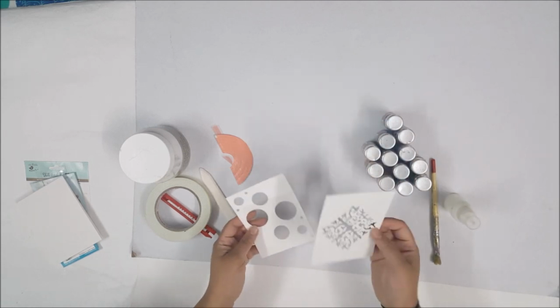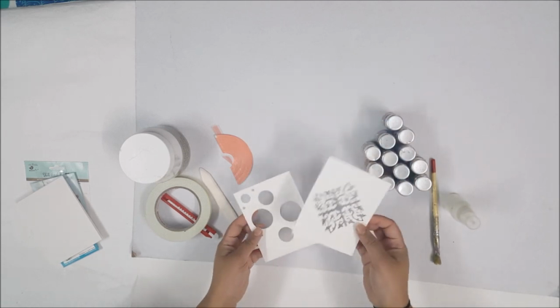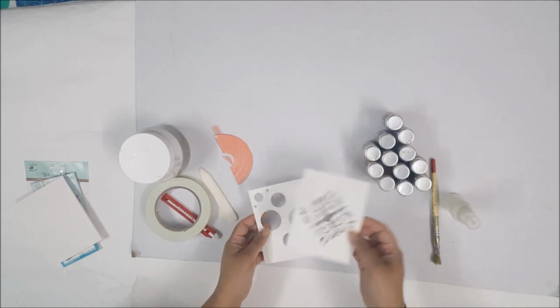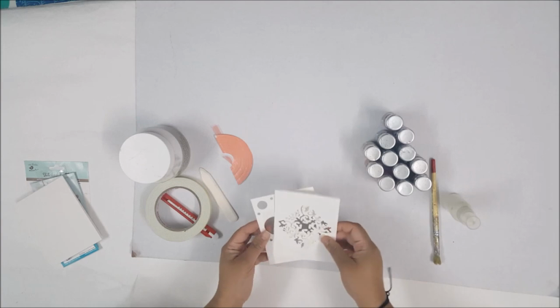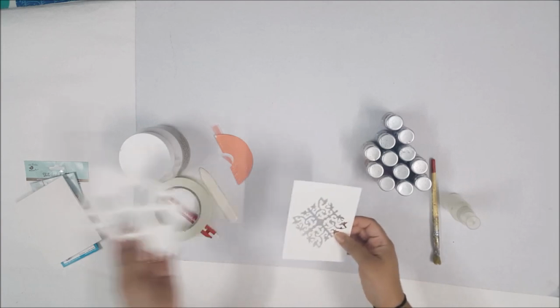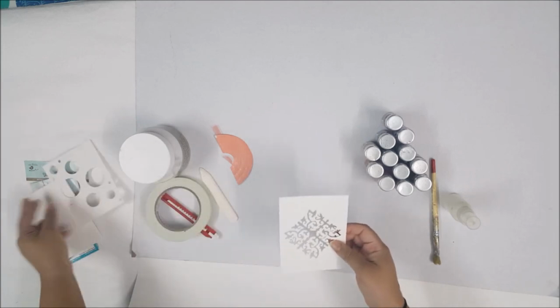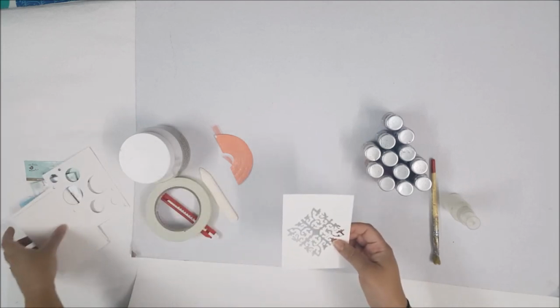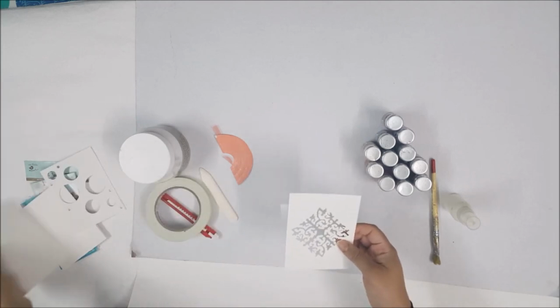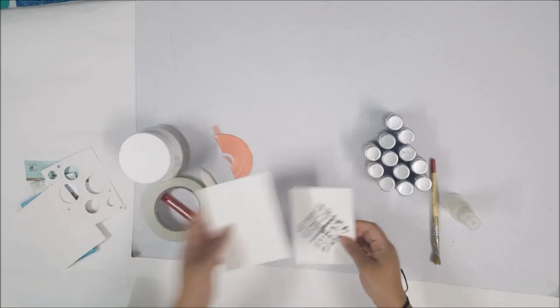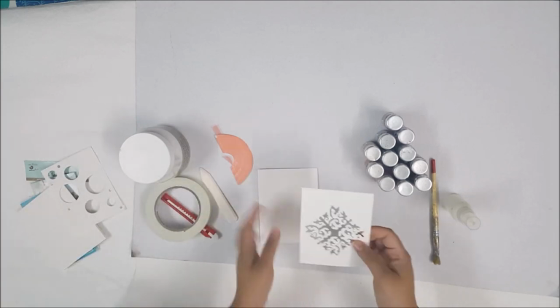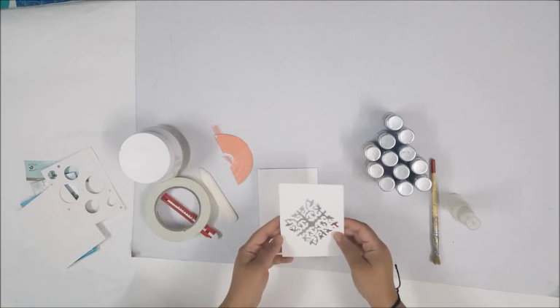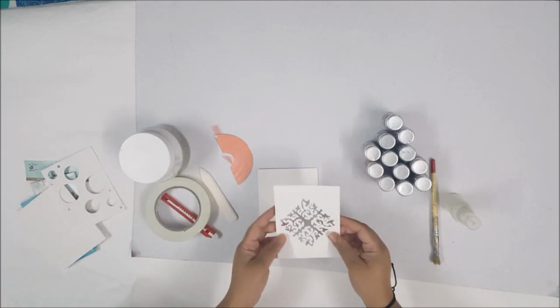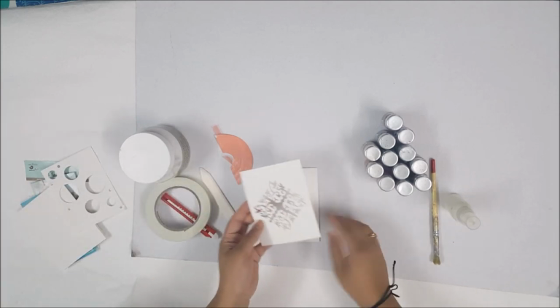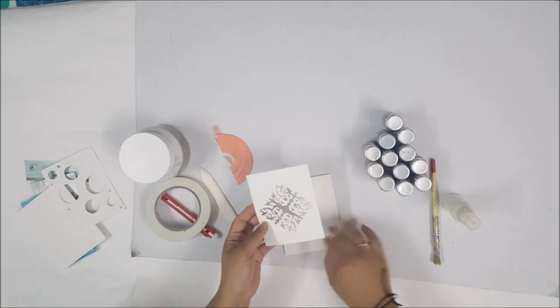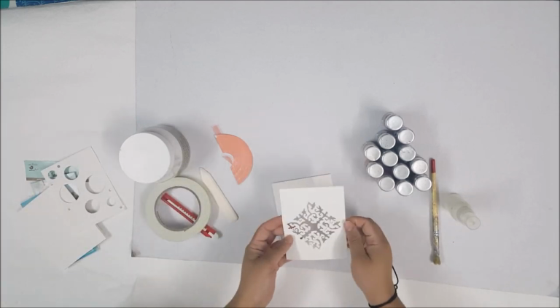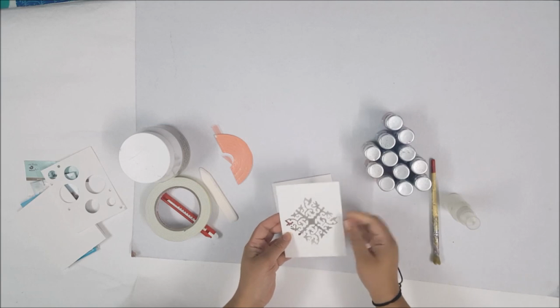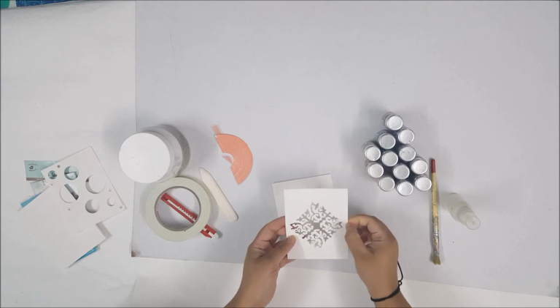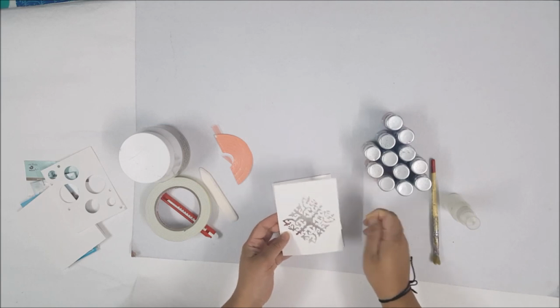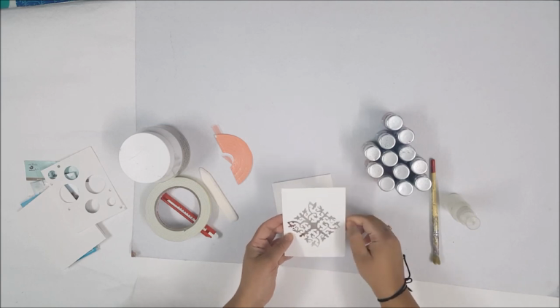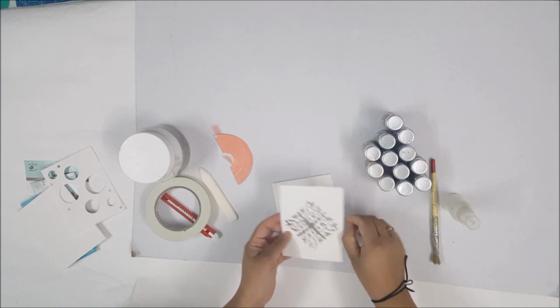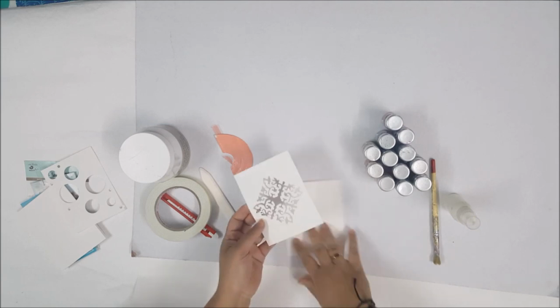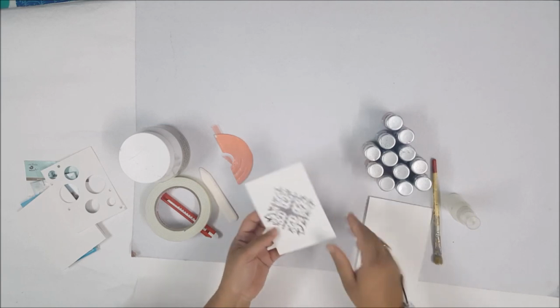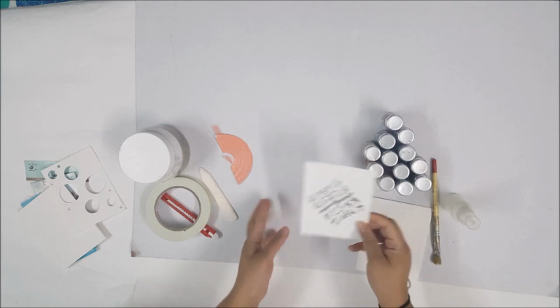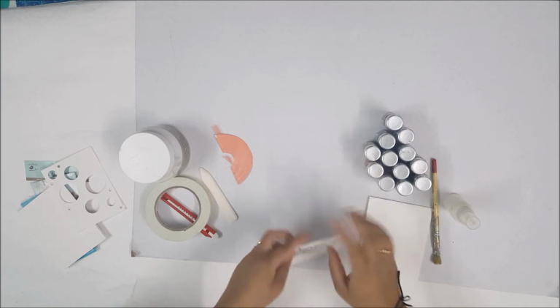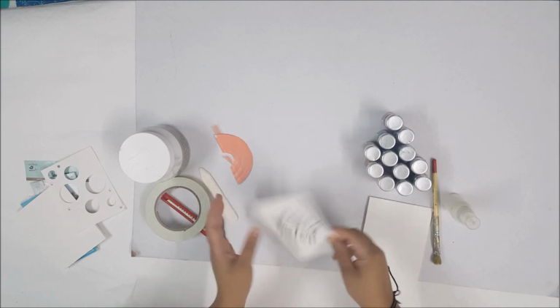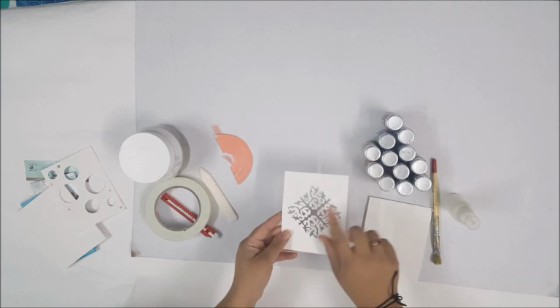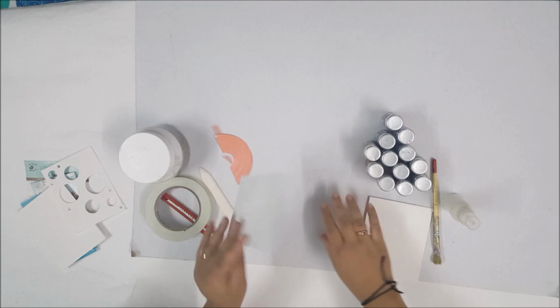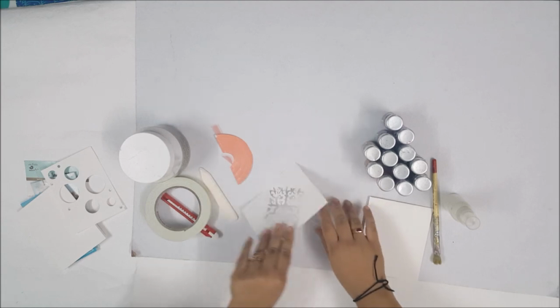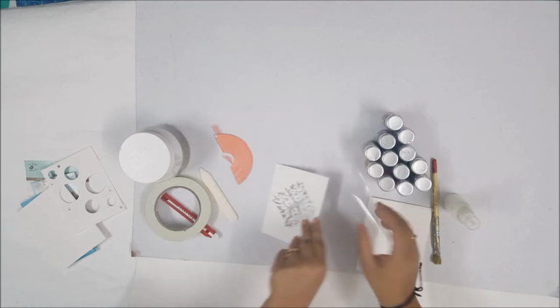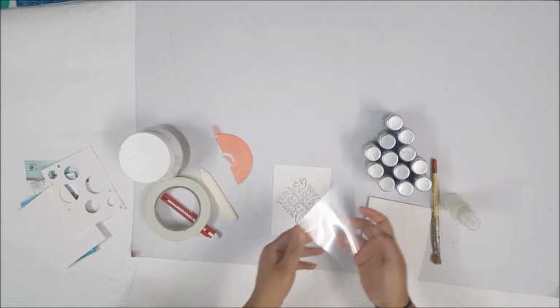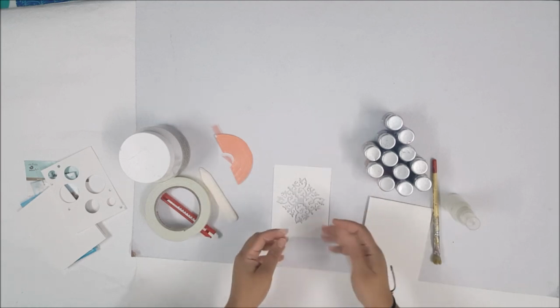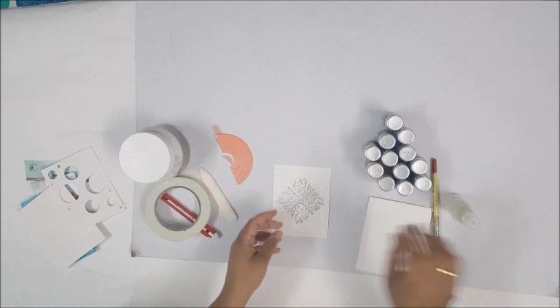So let's do the simple one first. I am going to turn this into a shaker window — the typical one that we all do — and for that I have already die cut my panel. I am going to add my acetate sheet at the back.